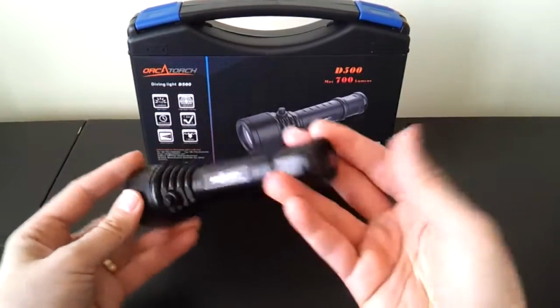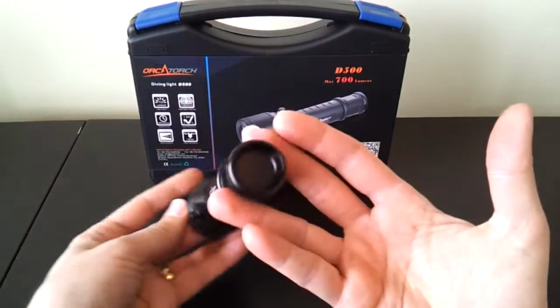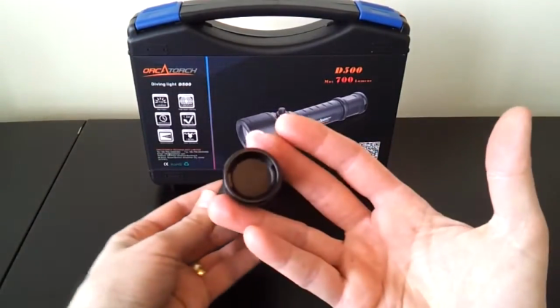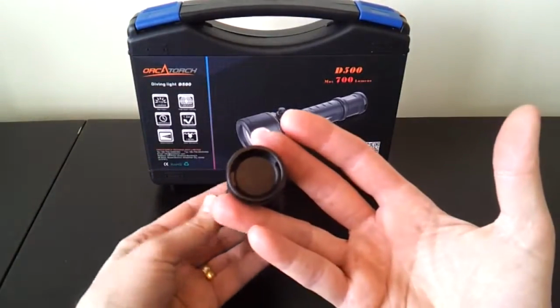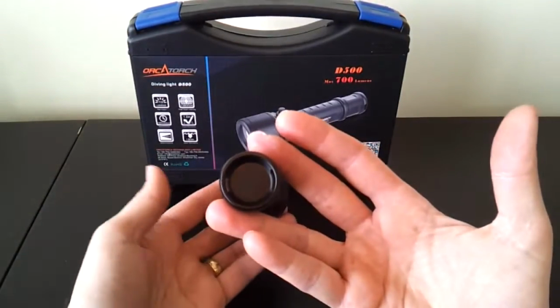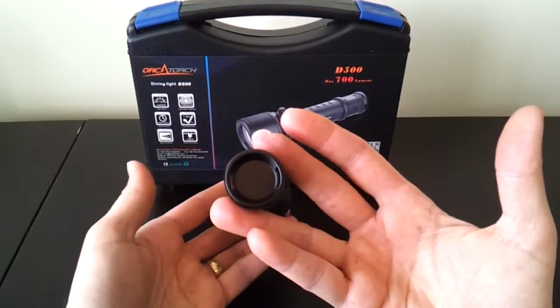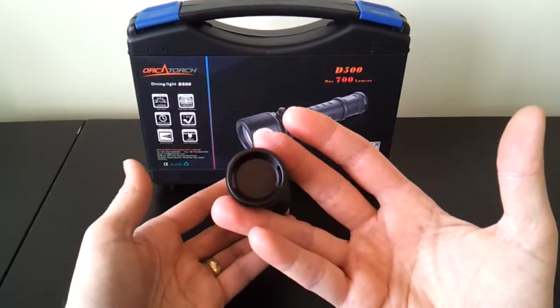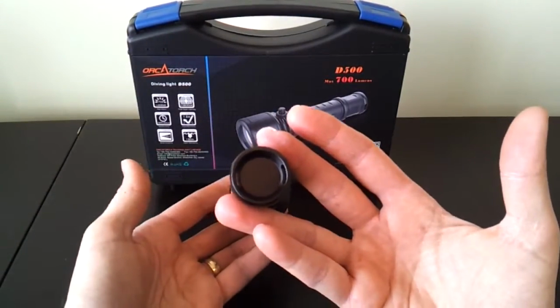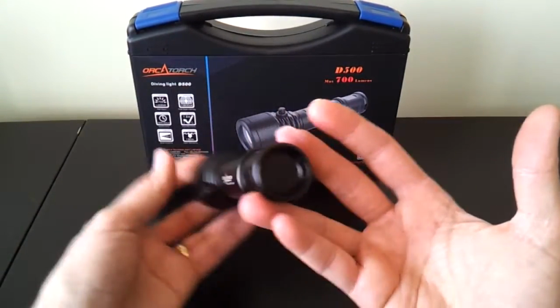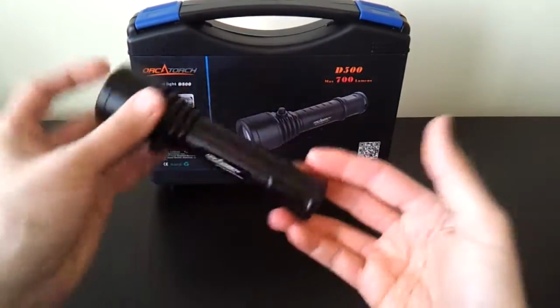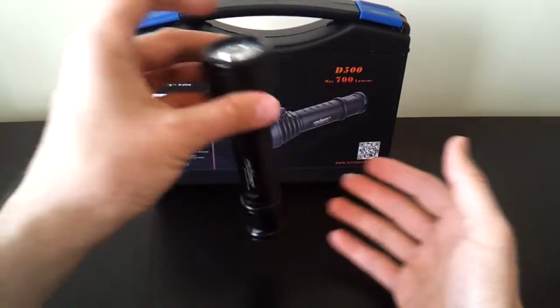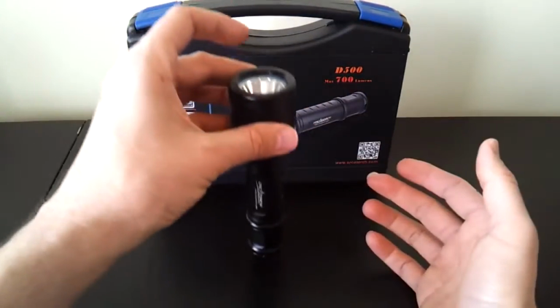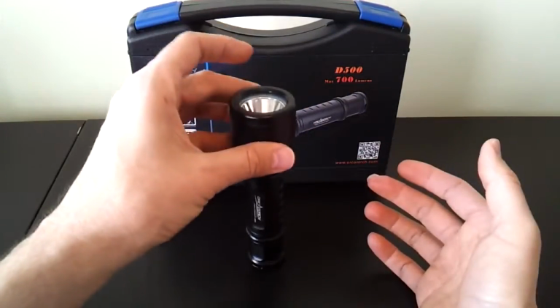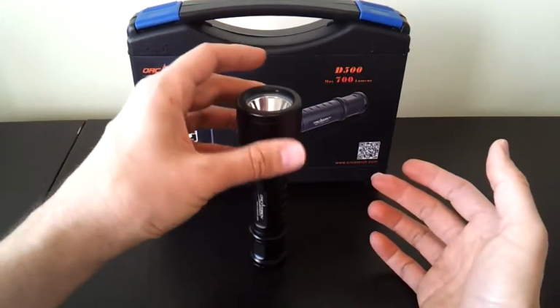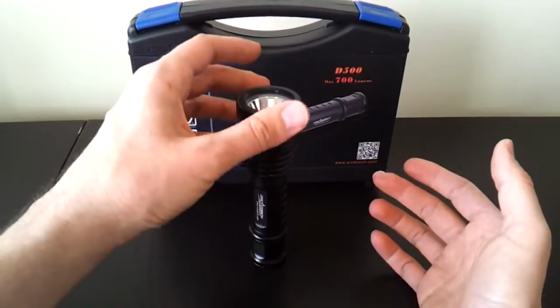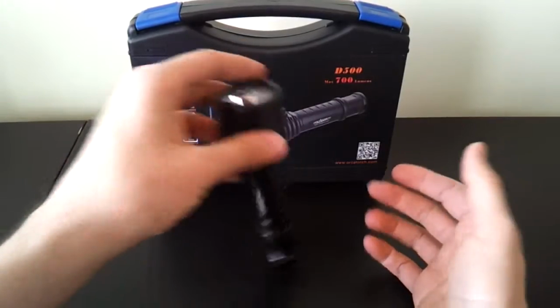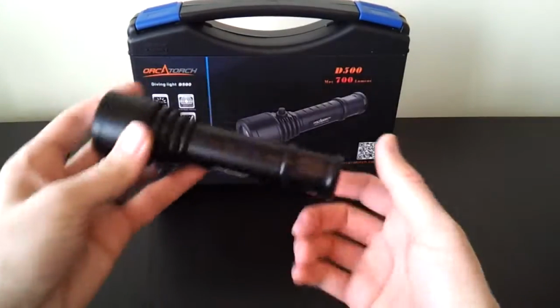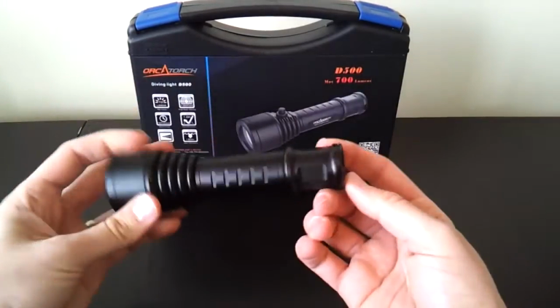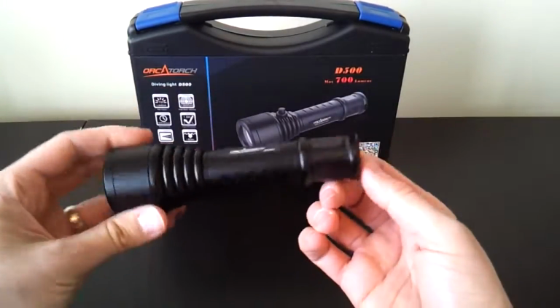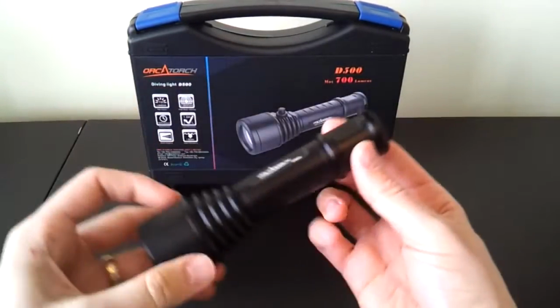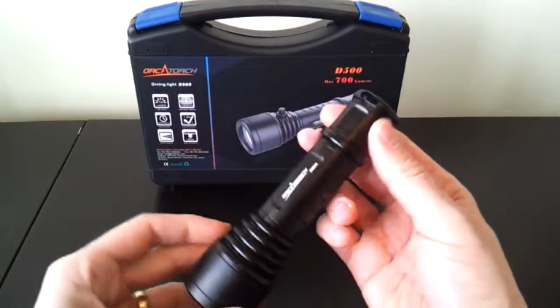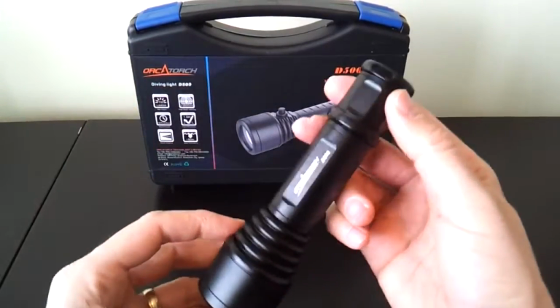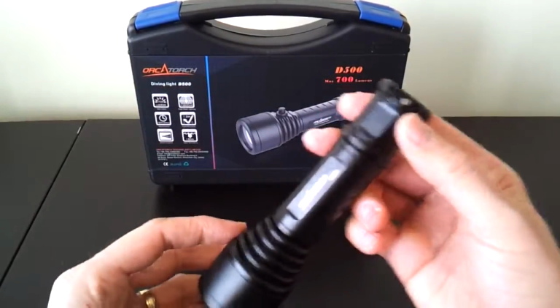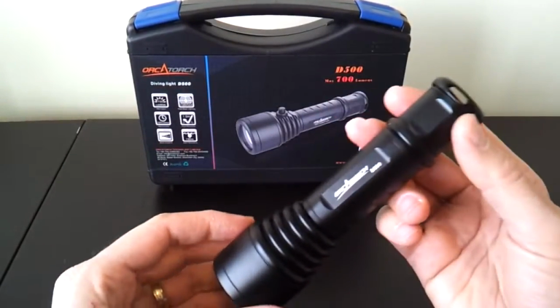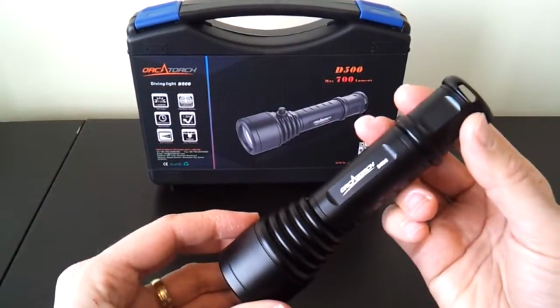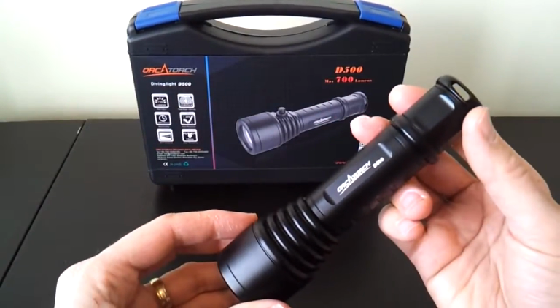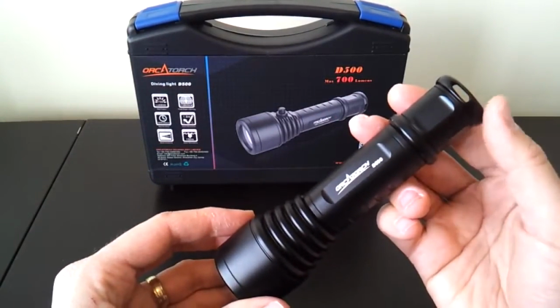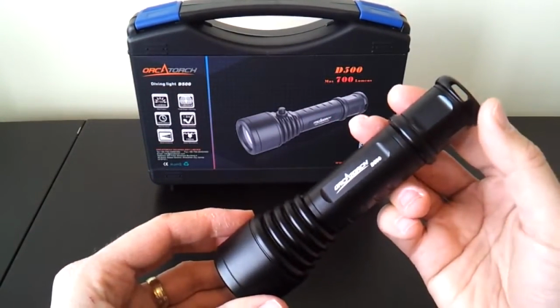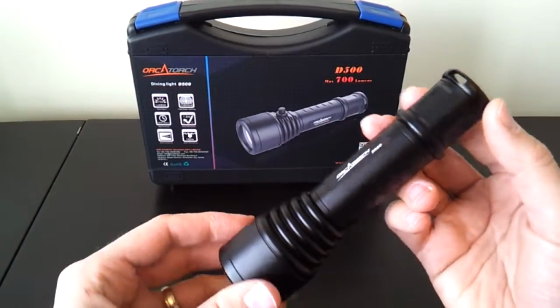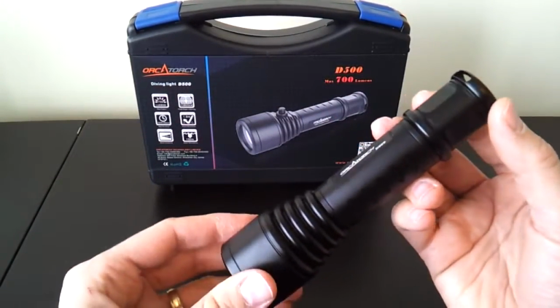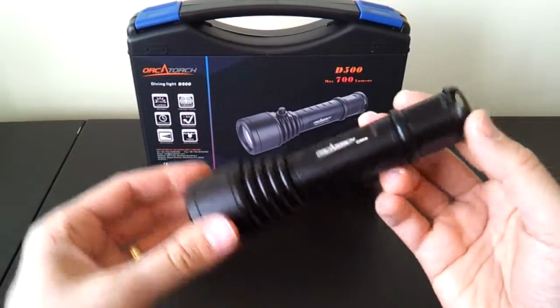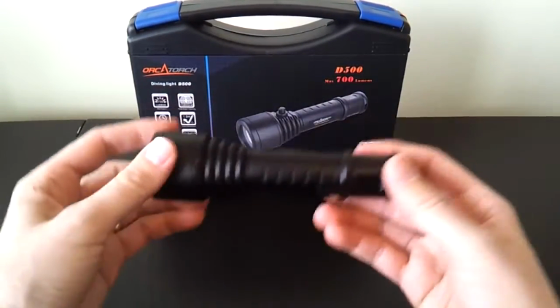There's no tail cap switch — you can see it's a flat tail cap, so the light can tail stand. There are also lanyard attachment points here in the tail, as you can see.